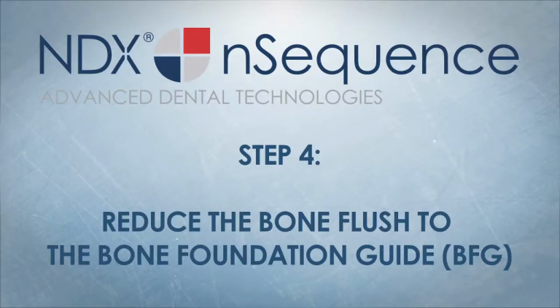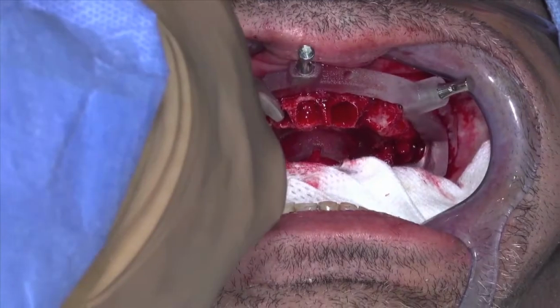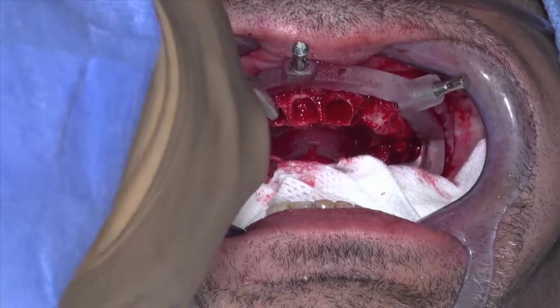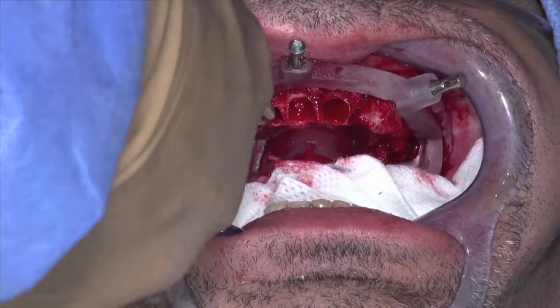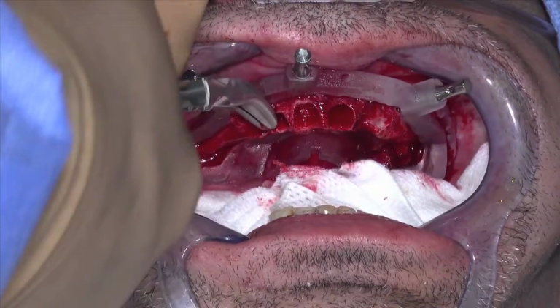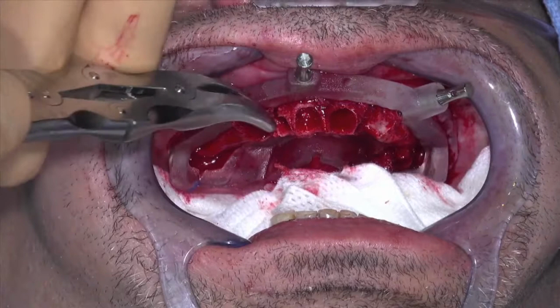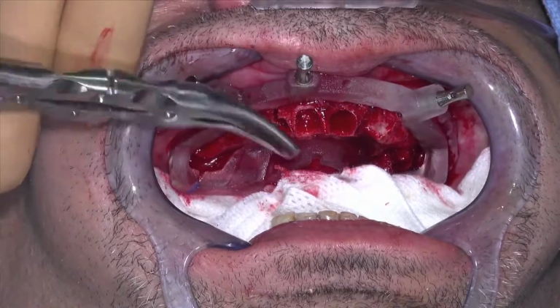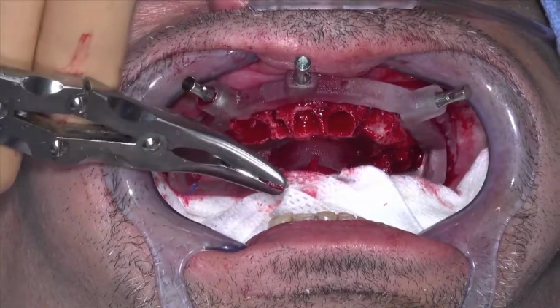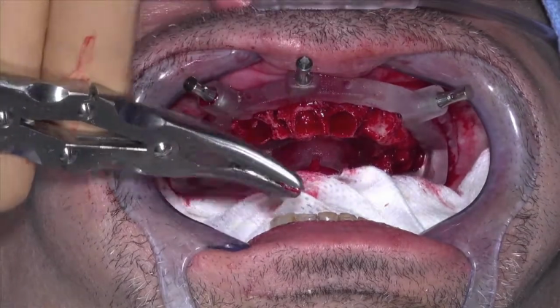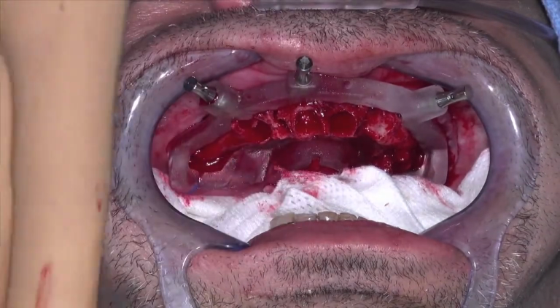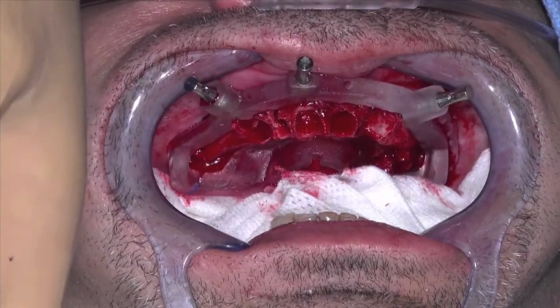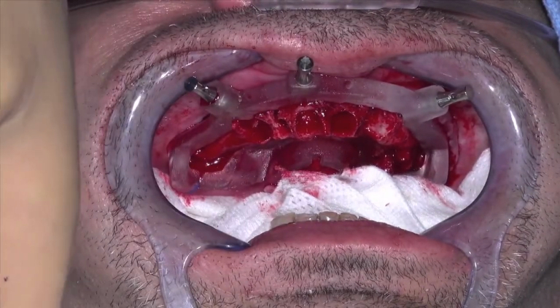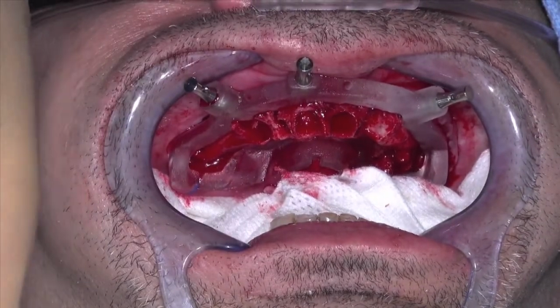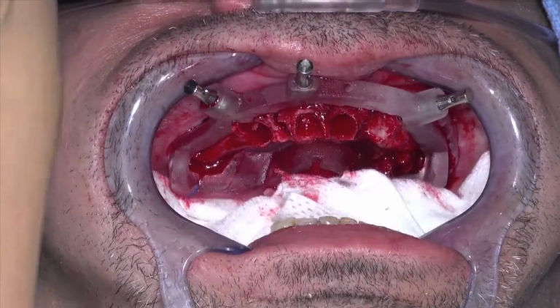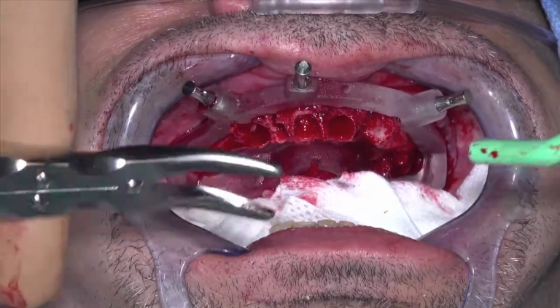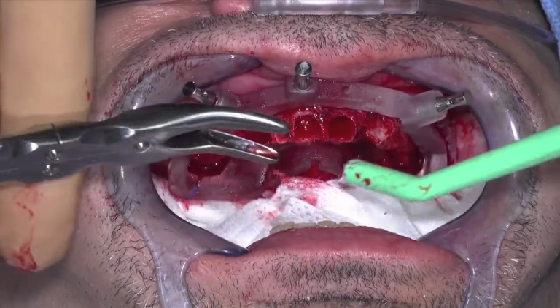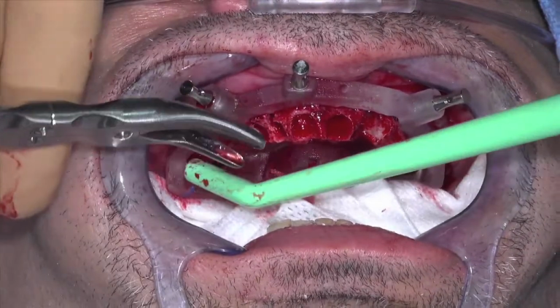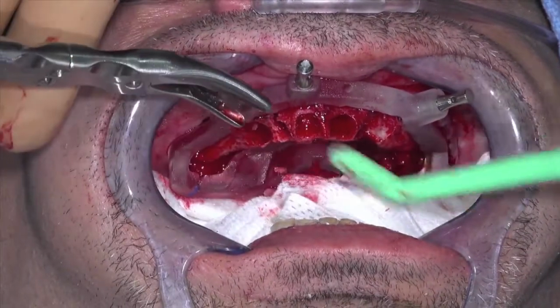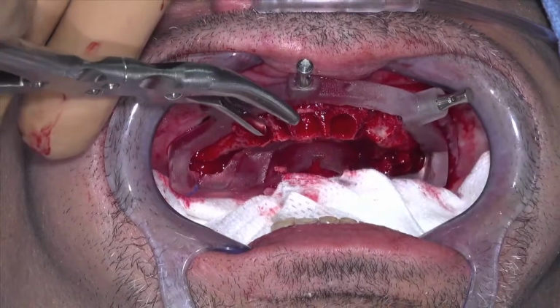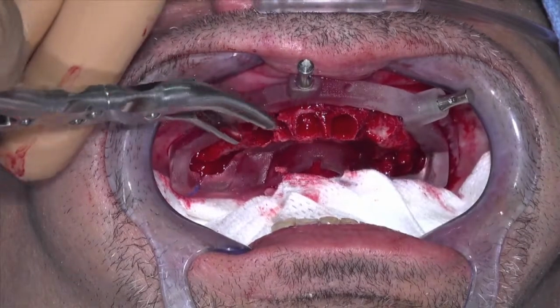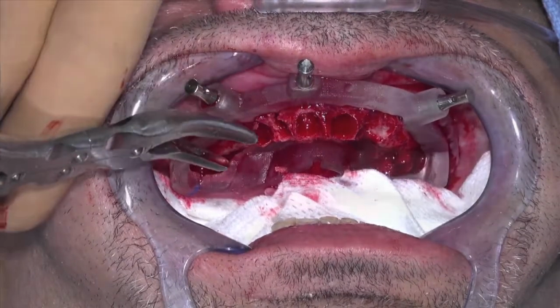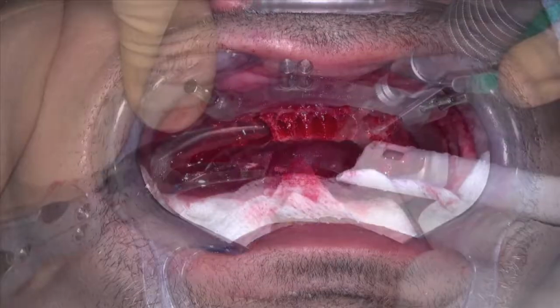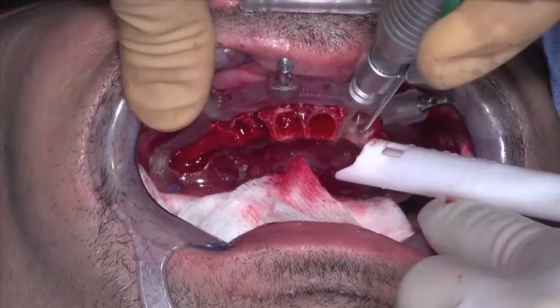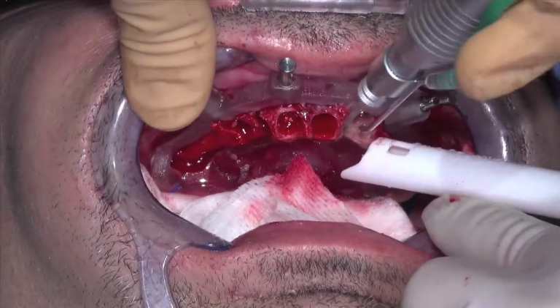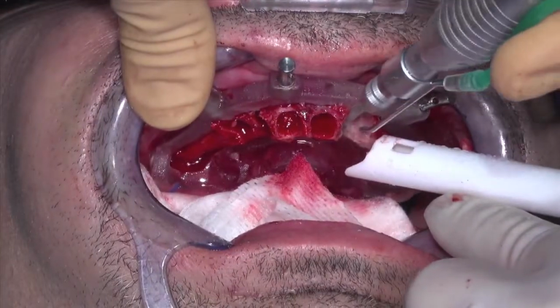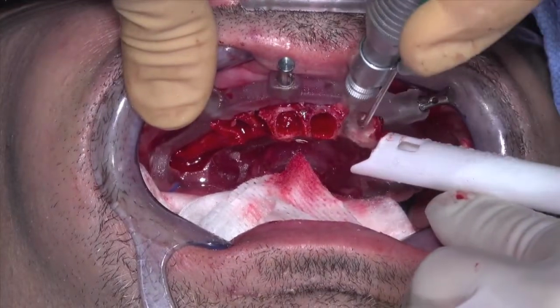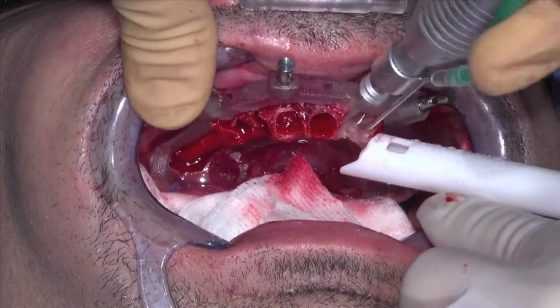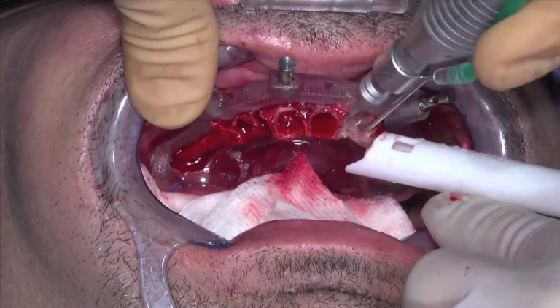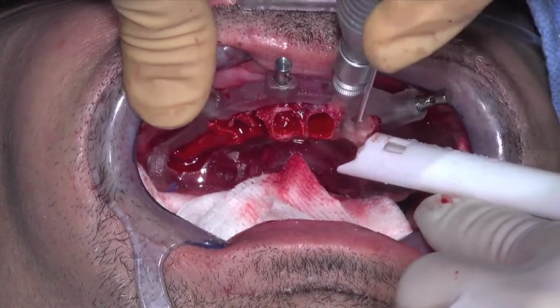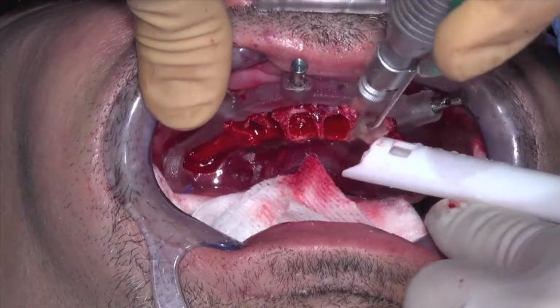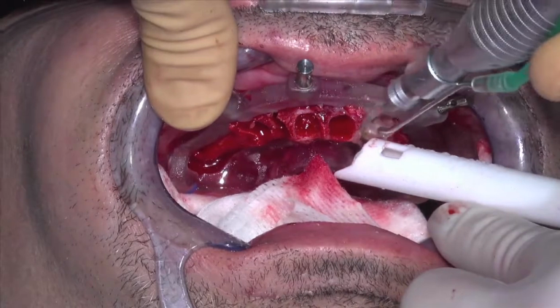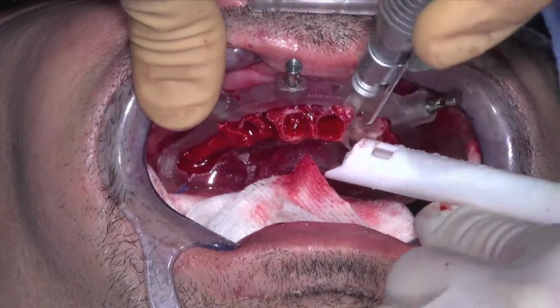One option for reducing the alveolar ridge includes using a back action rondier to reduce peaks of bone. This is commonly done for harvesting bone for grafting. Another option is to use a reciprocating saw or a piezo unit.